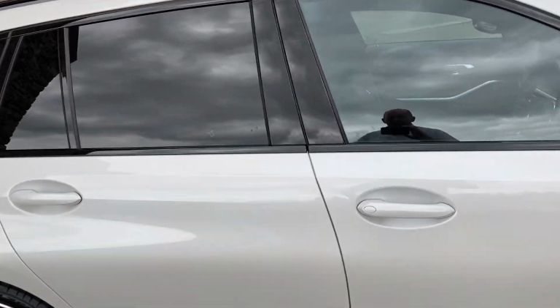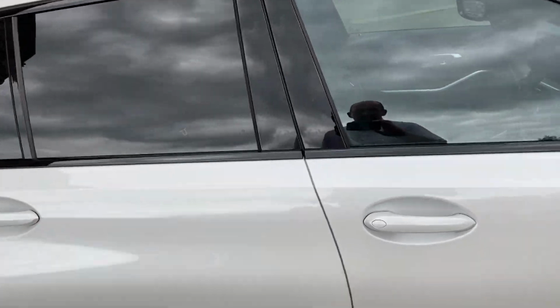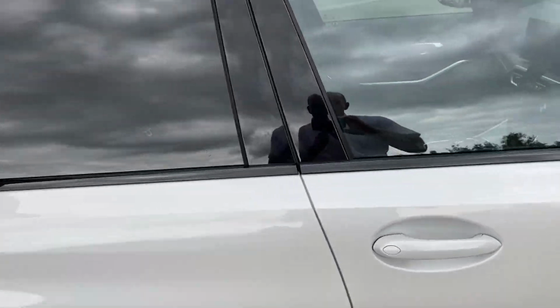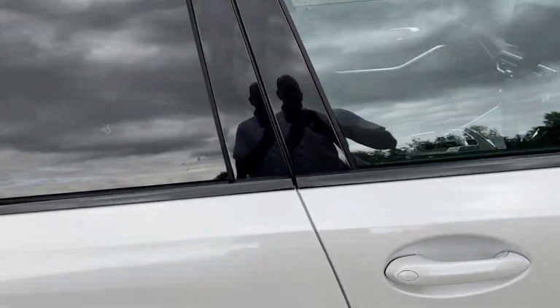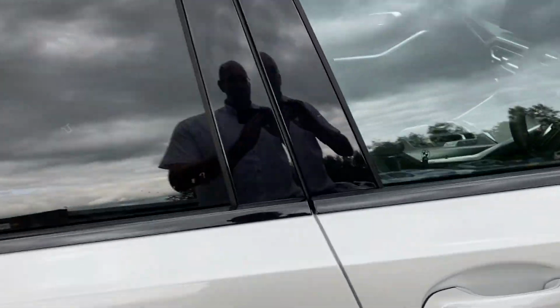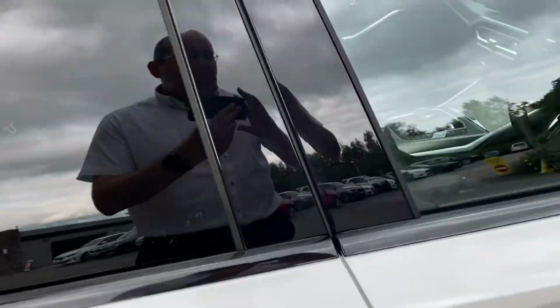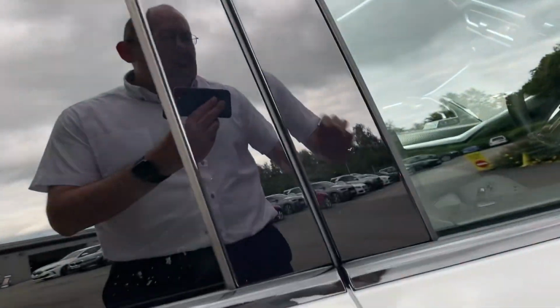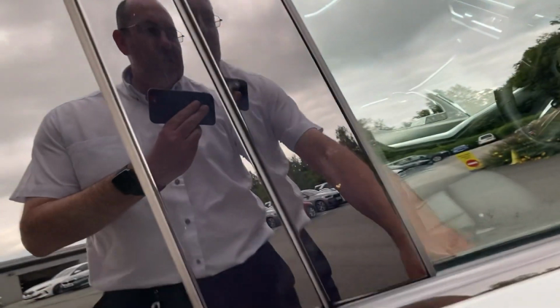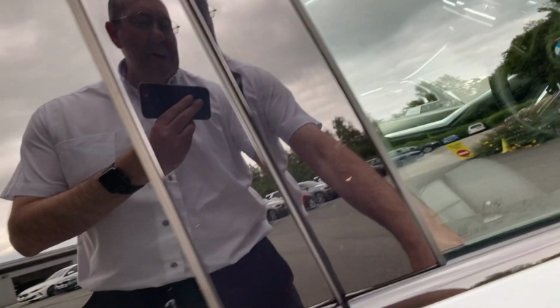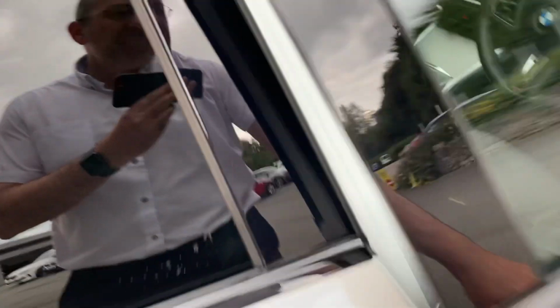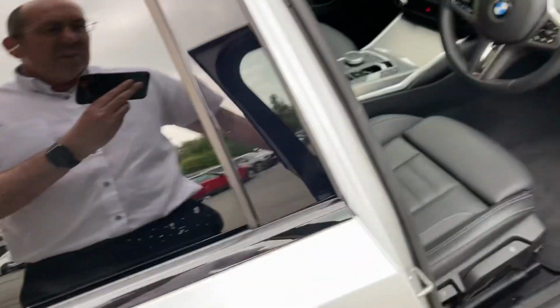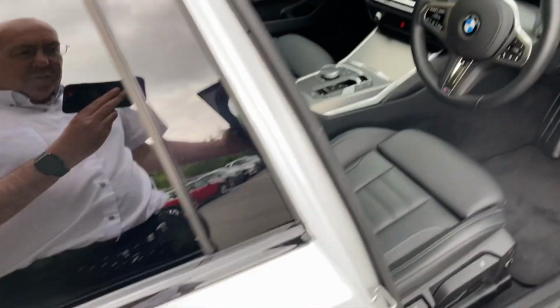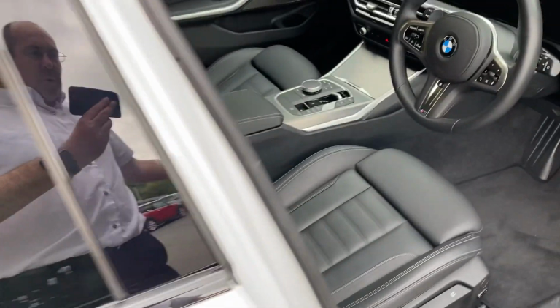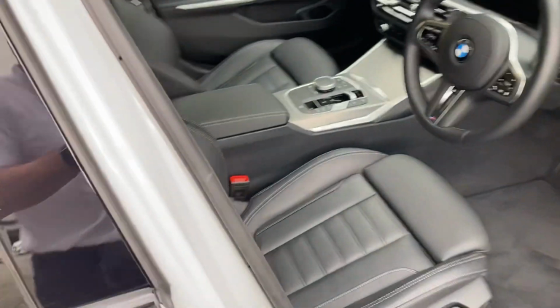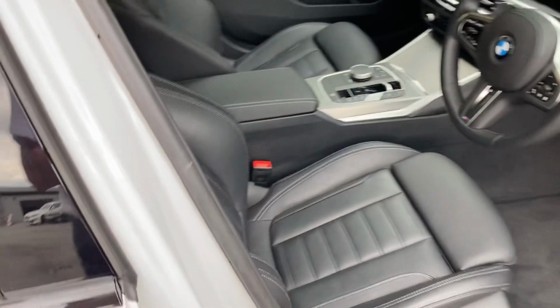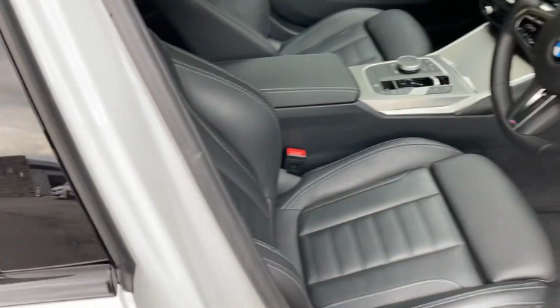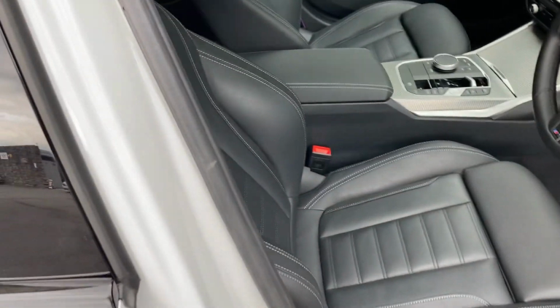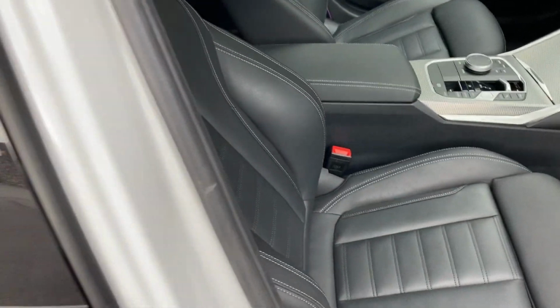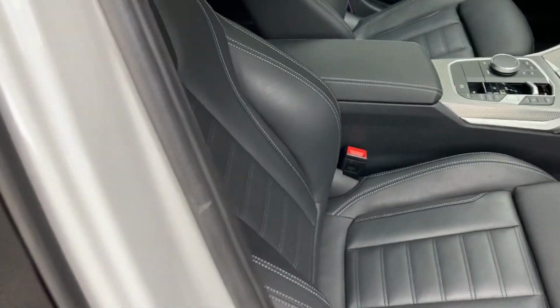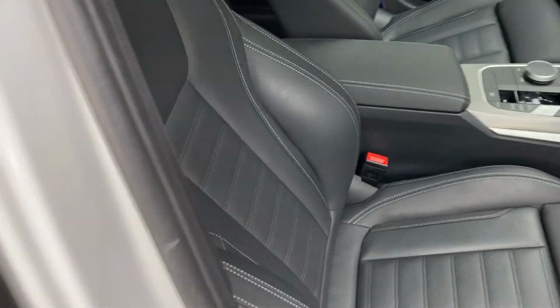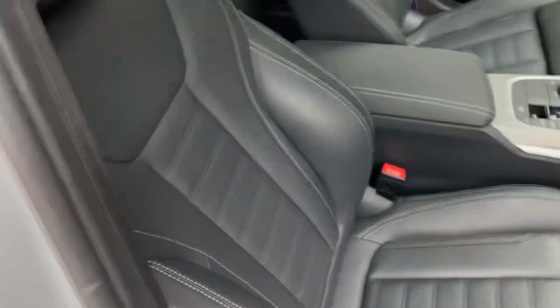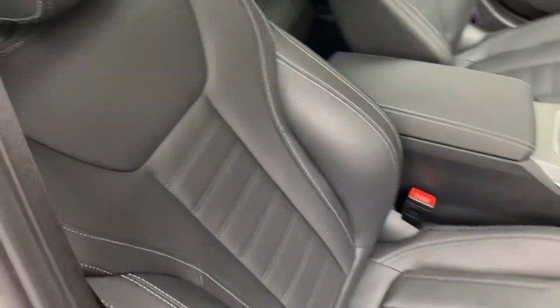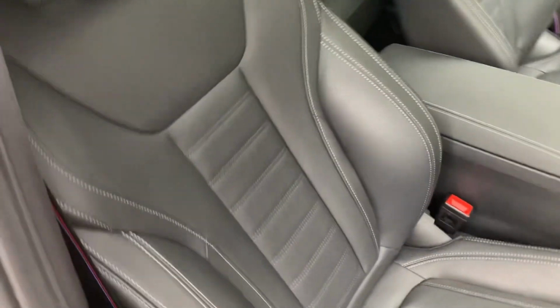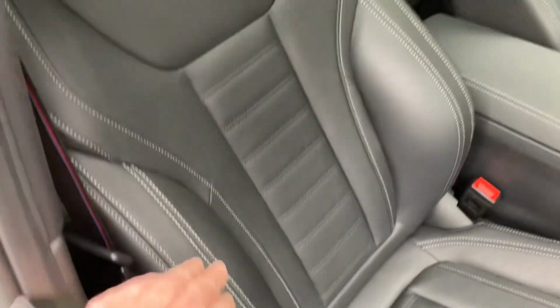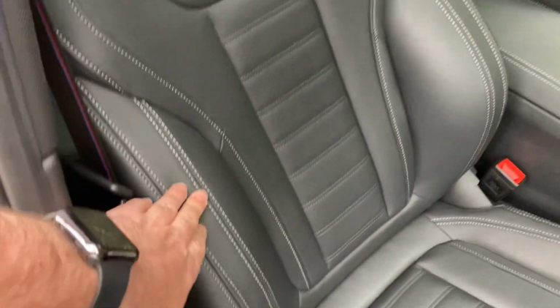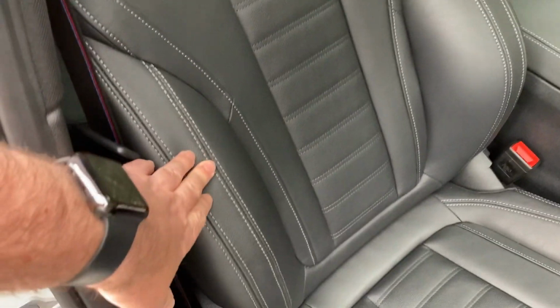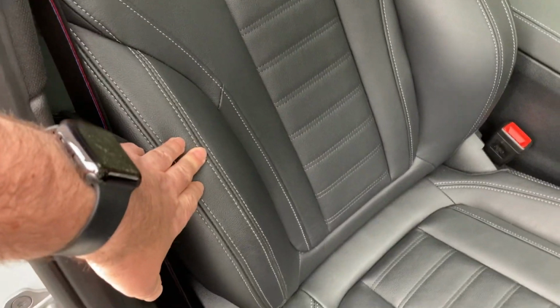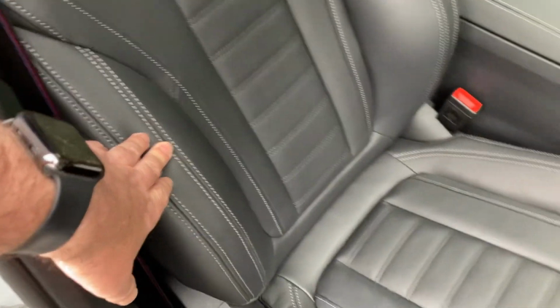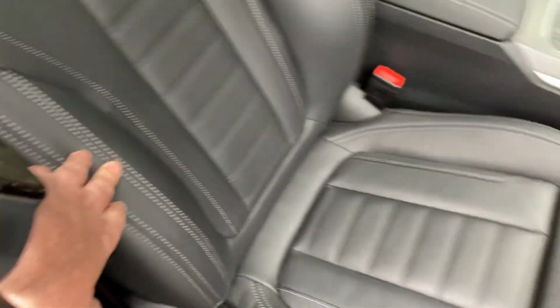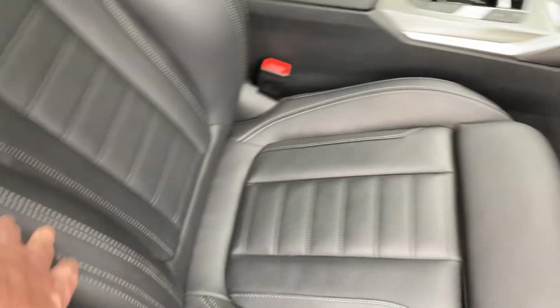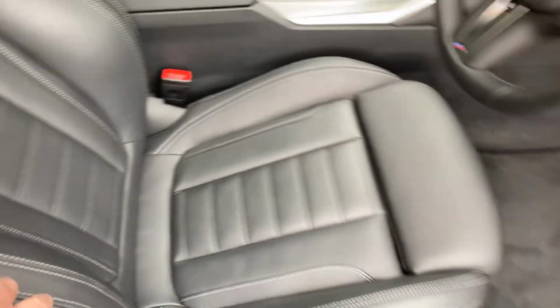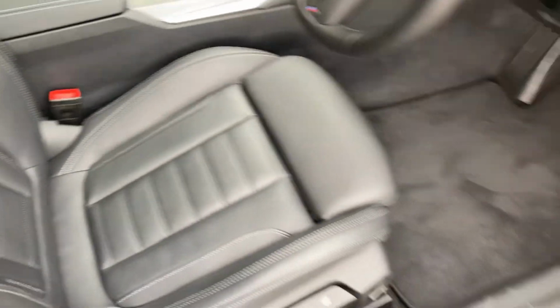So that's your outside — let's have a look on the inside. In contrast to the white paint, we've got the black Vernasca leather interior with grey contrast stitching.